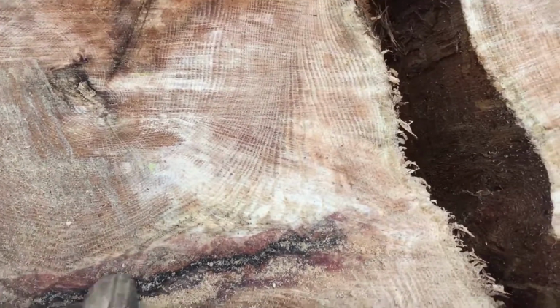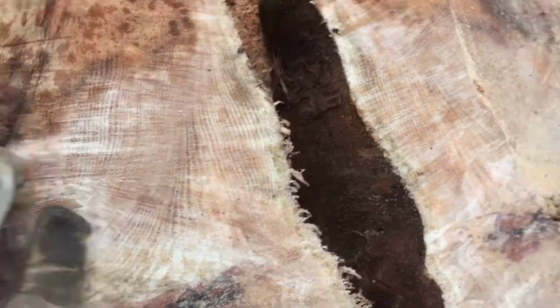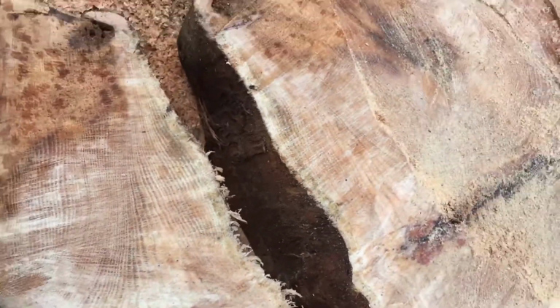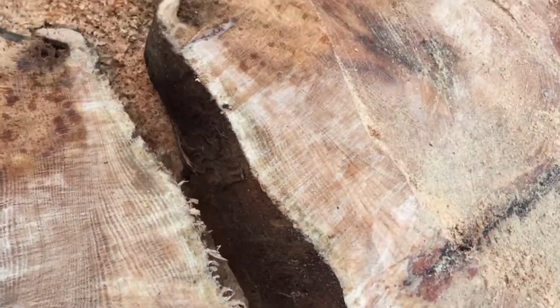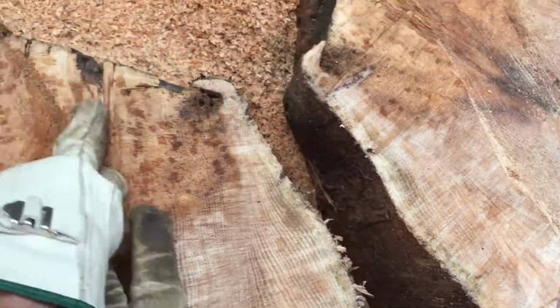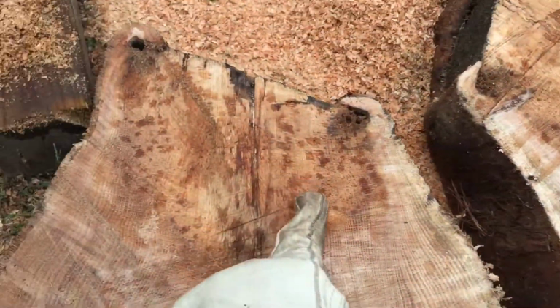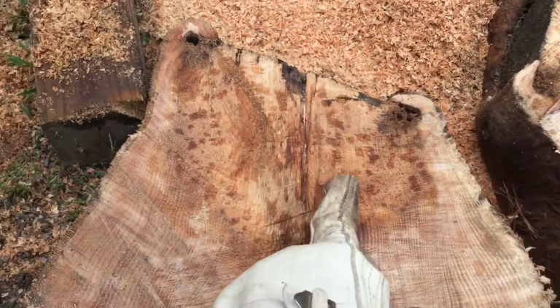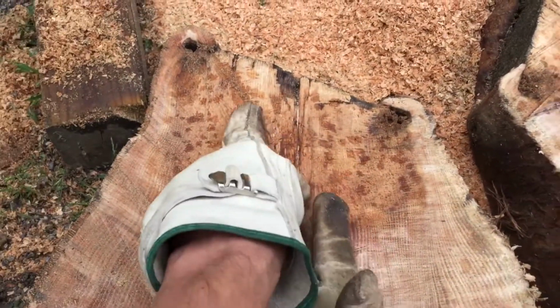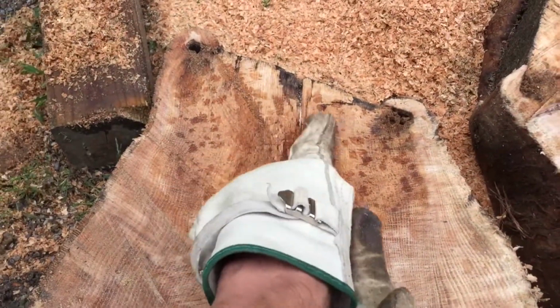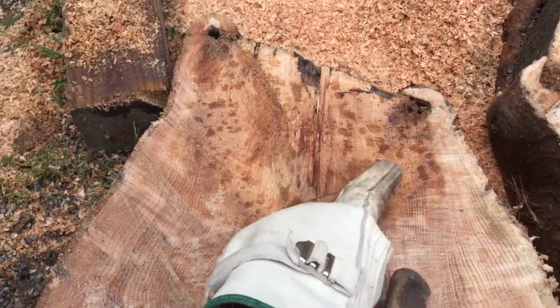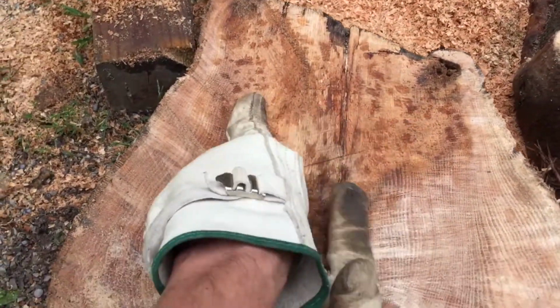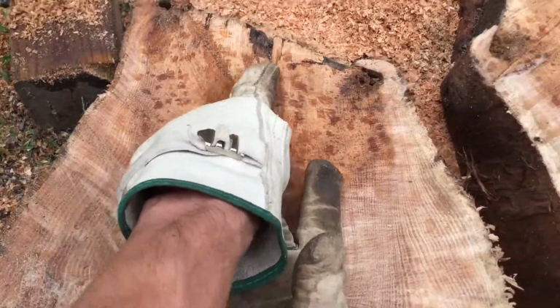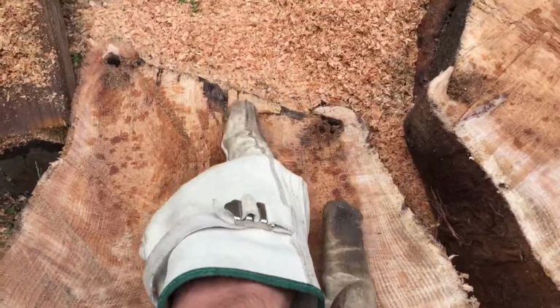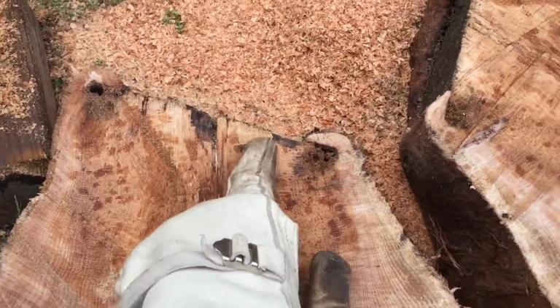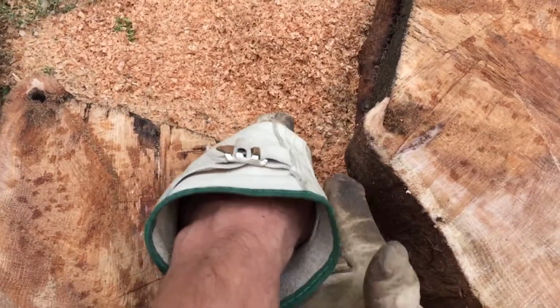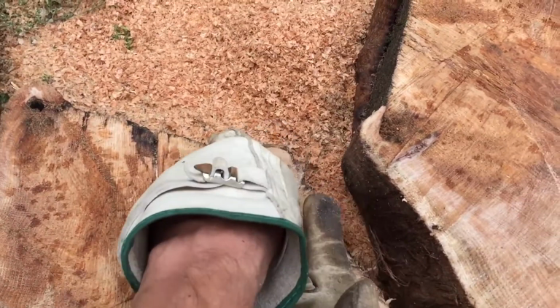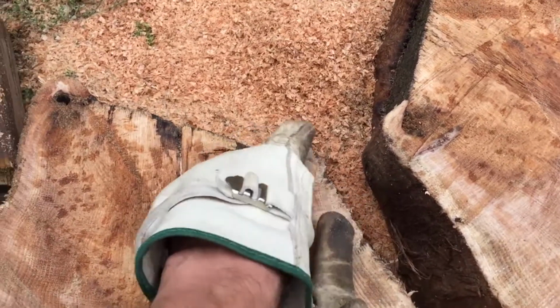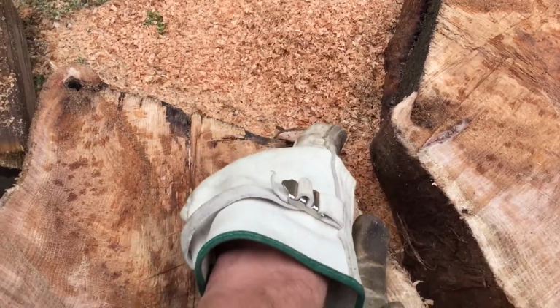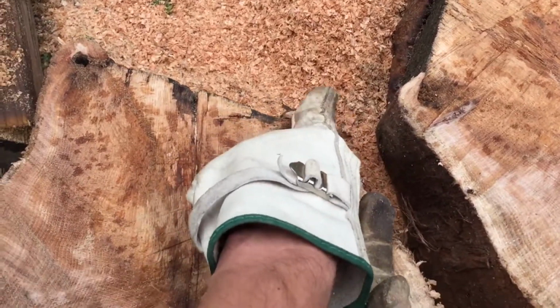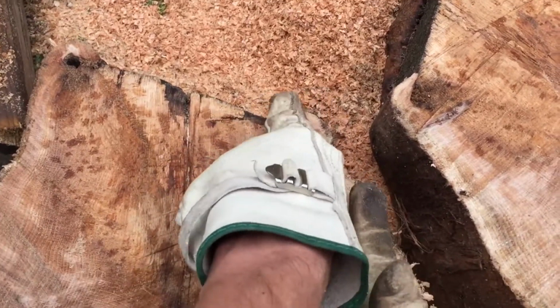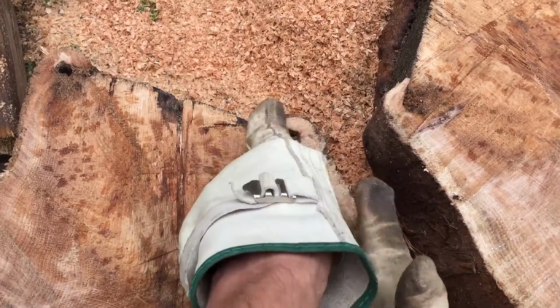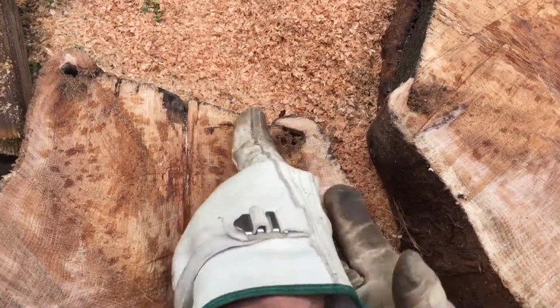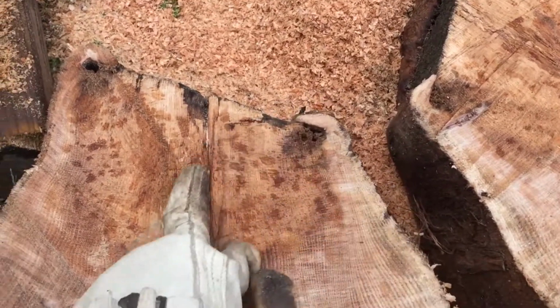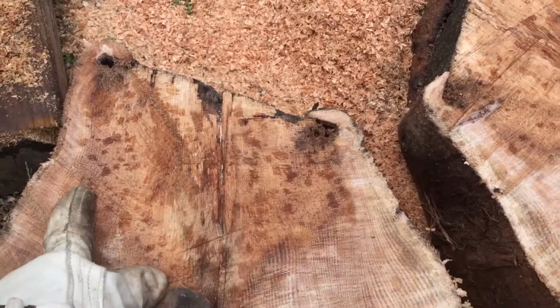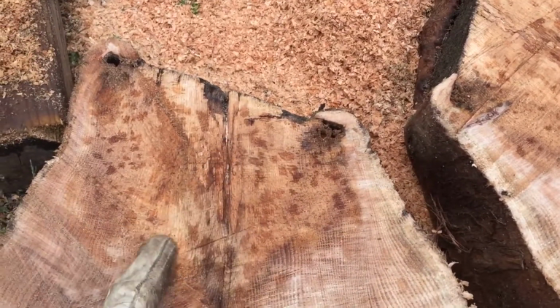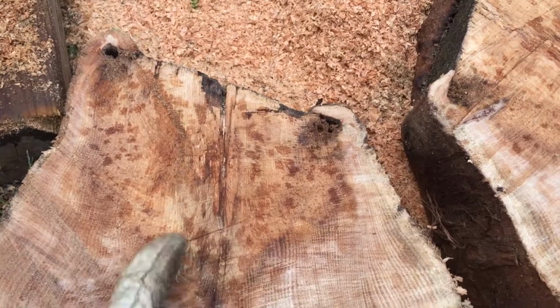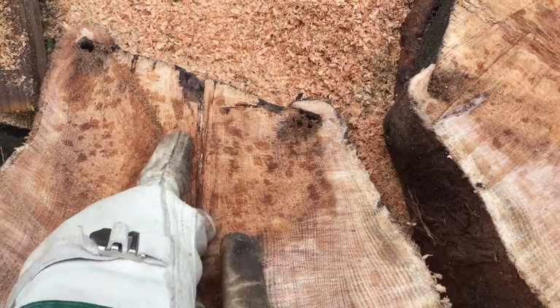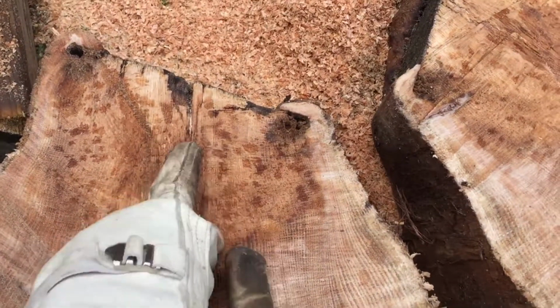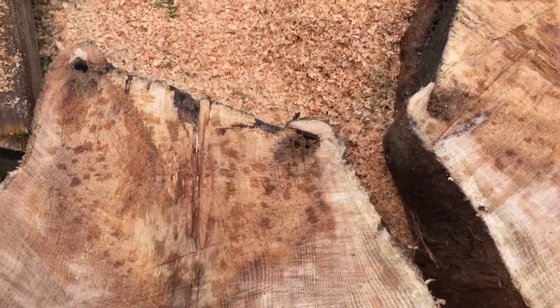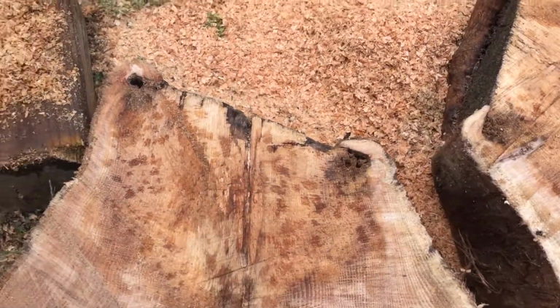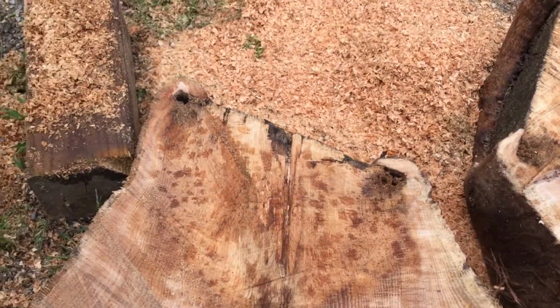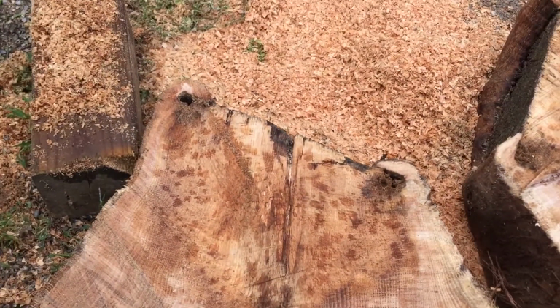It's interesting. This piece here looks like where a branch grew, and obviously it's scarred over here — looks like it's been cut and trimmed at some point in the past.